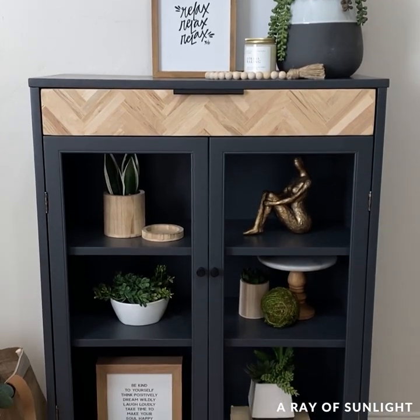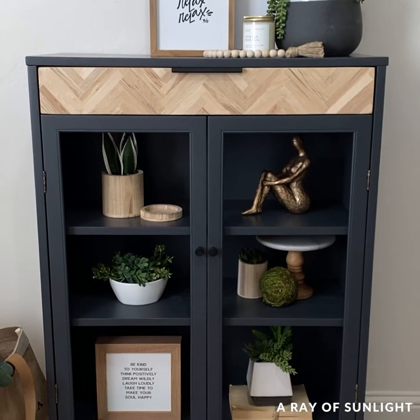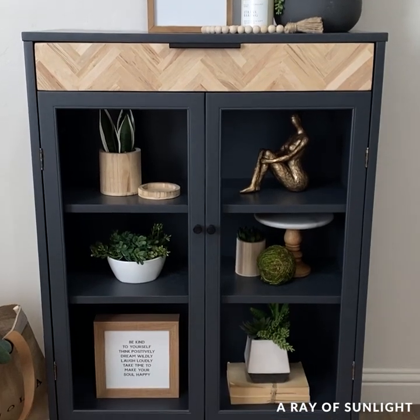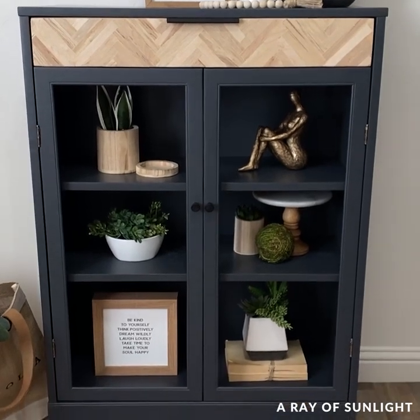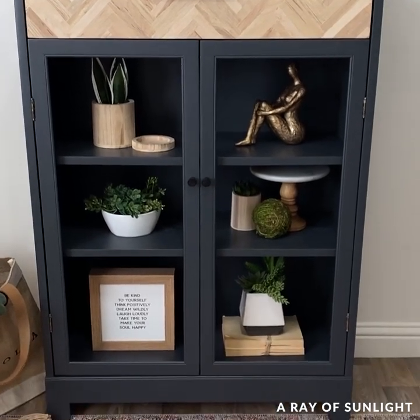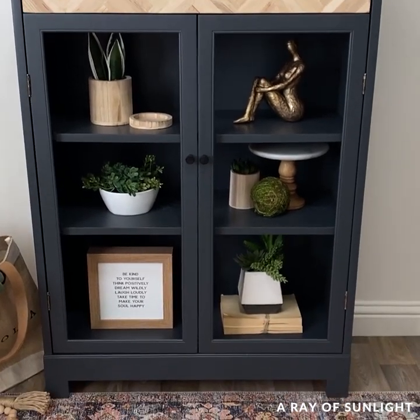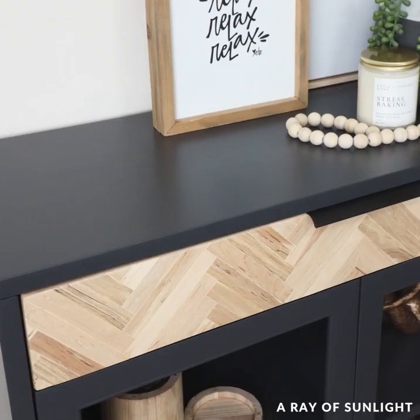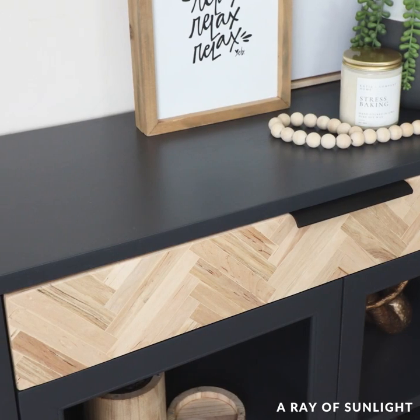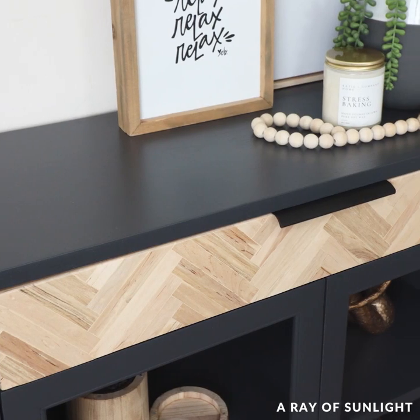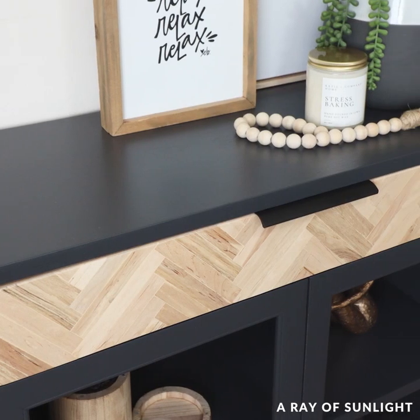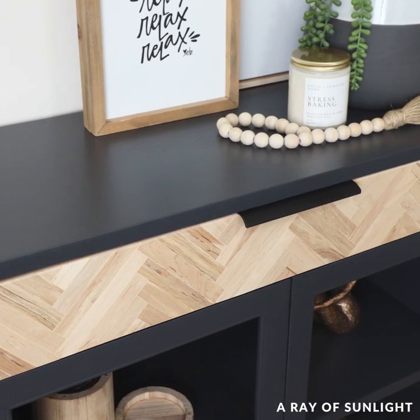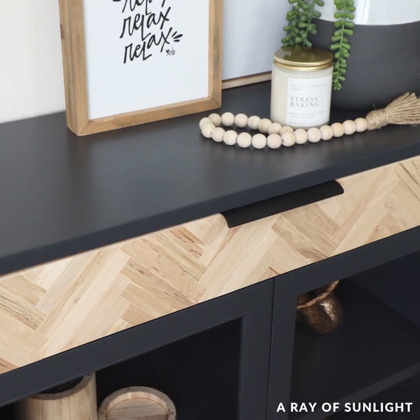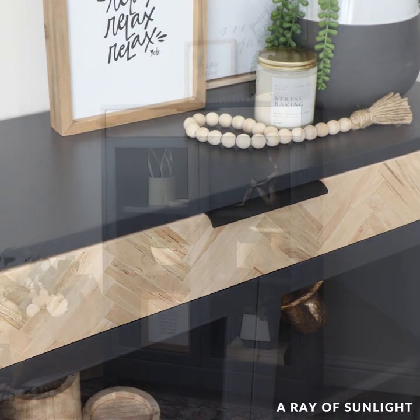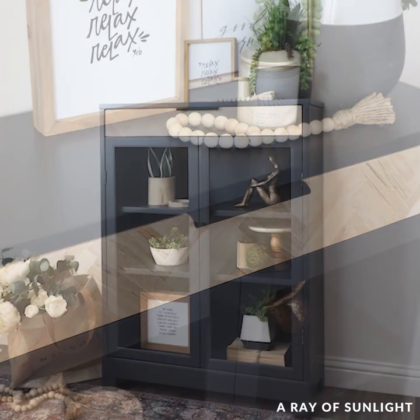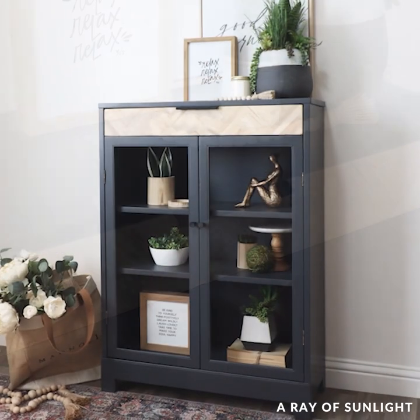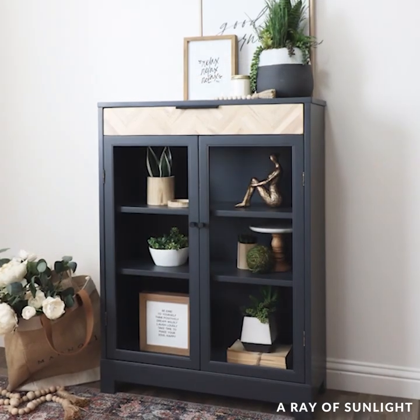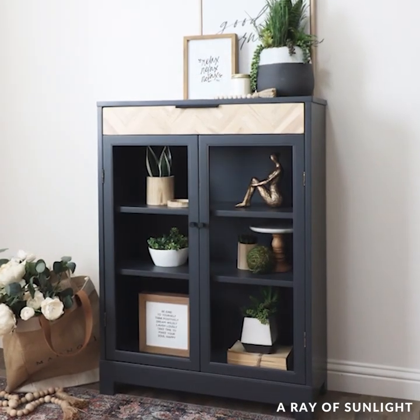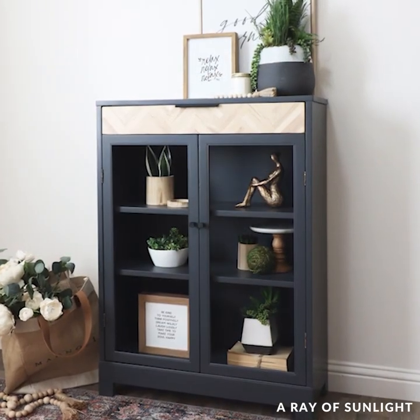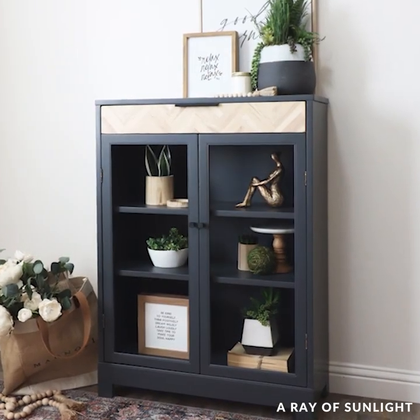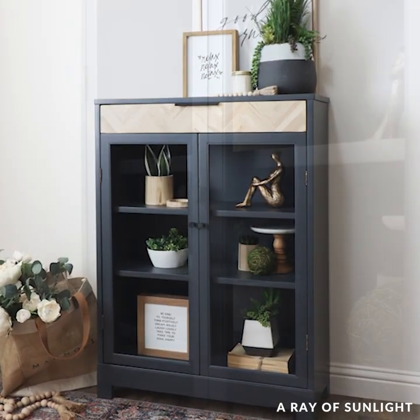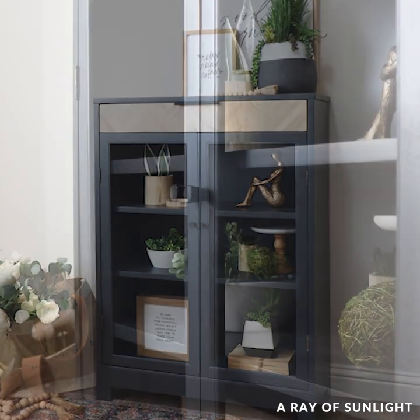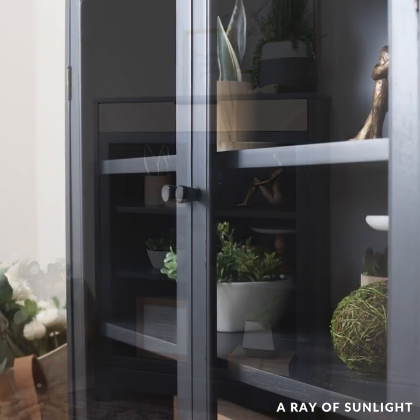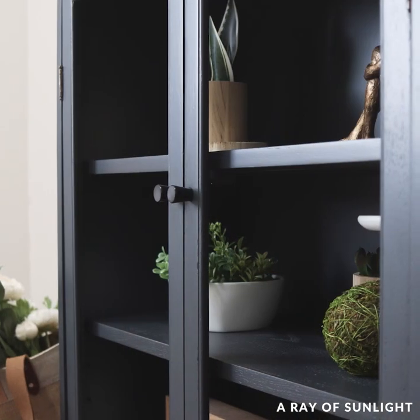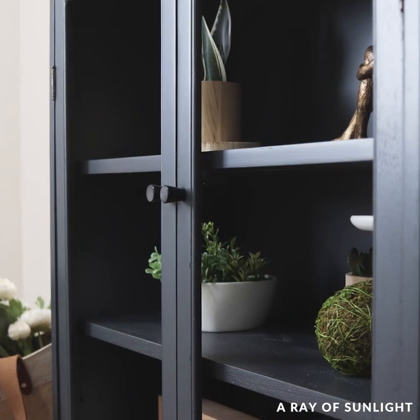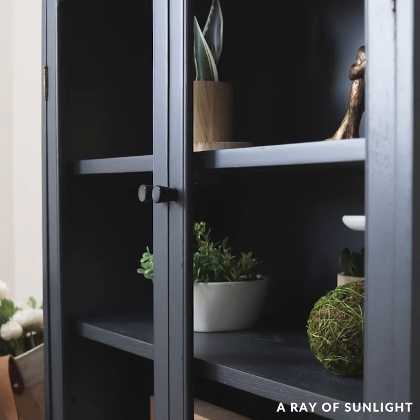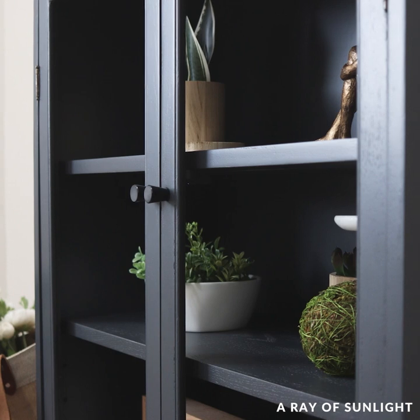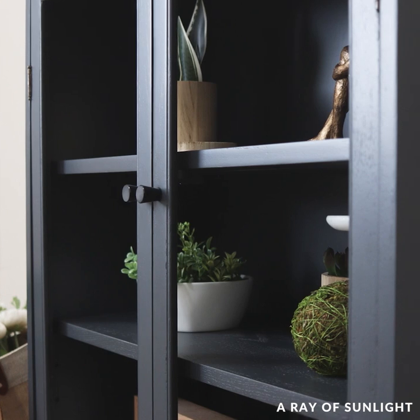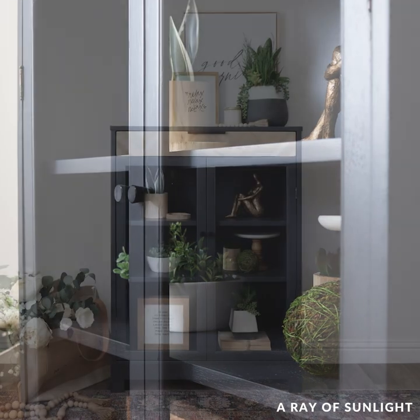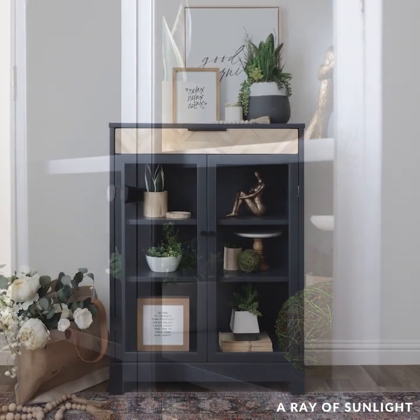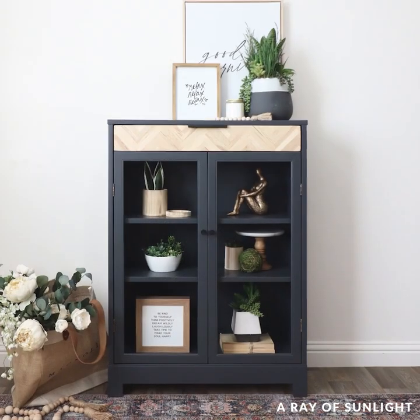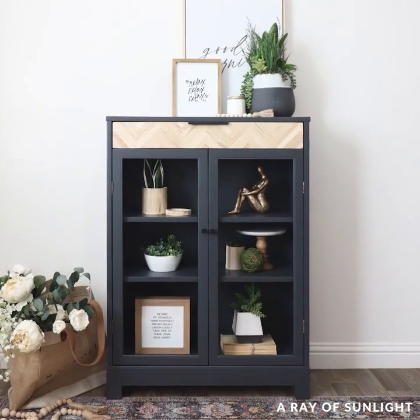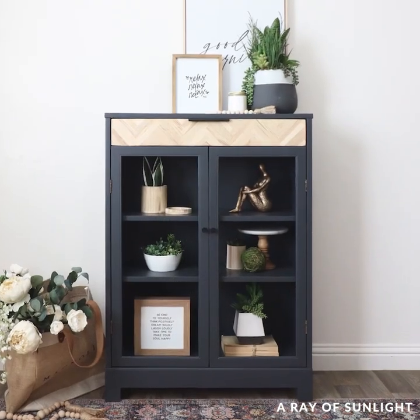I love it! I don't know if I would do the herringbone thing again — that was a lot of work — but I'll definitely be spraying this paint again. It sprayed so well and looks and feels so smooth.